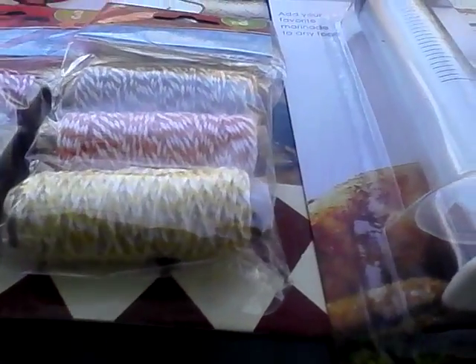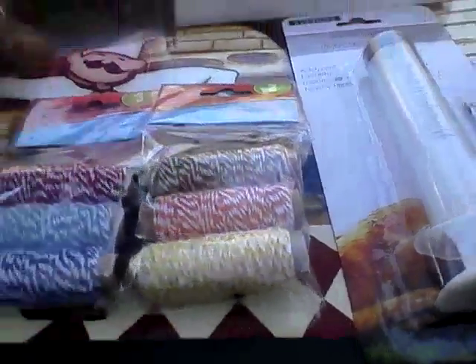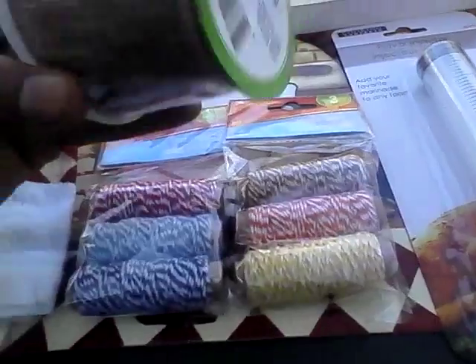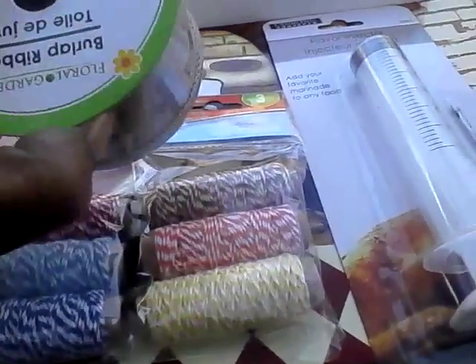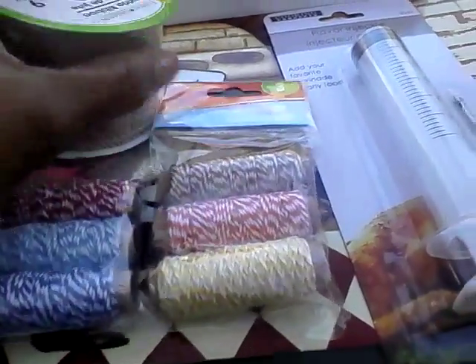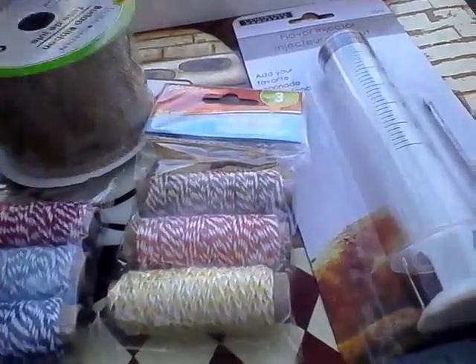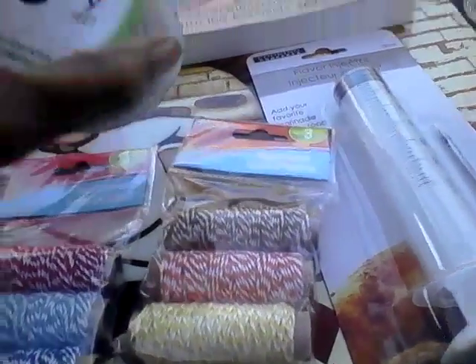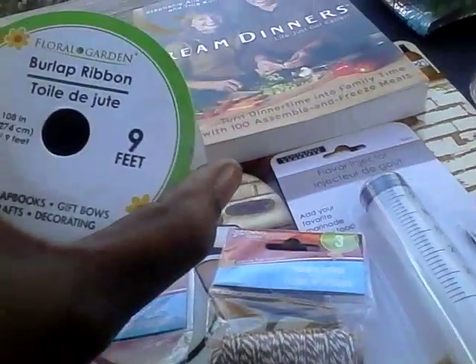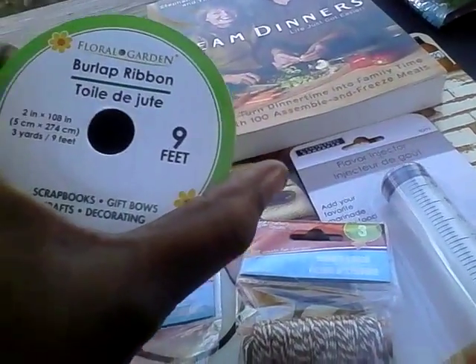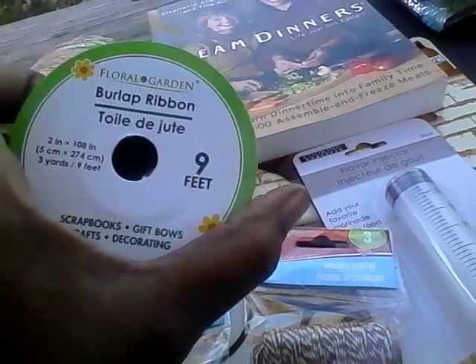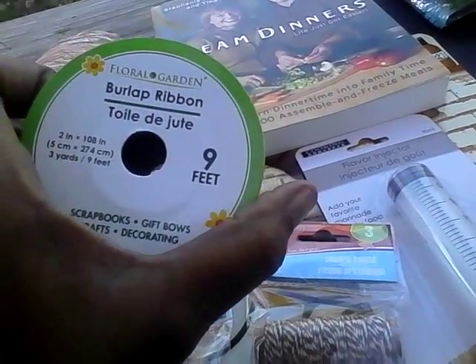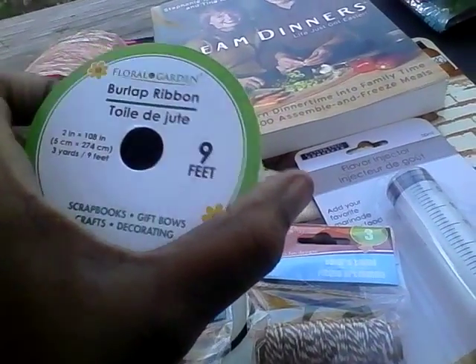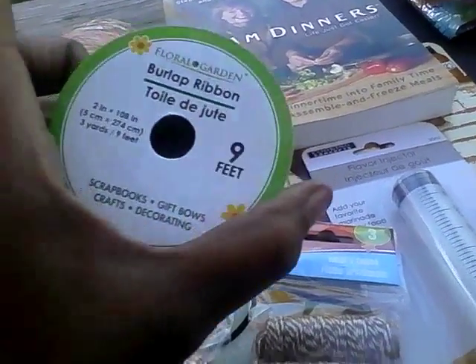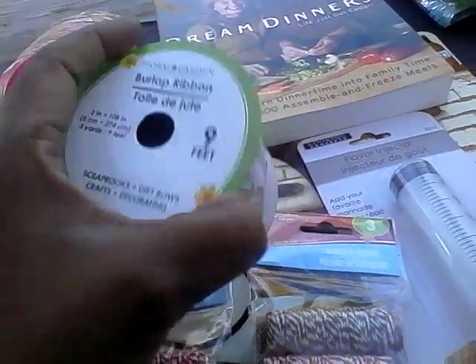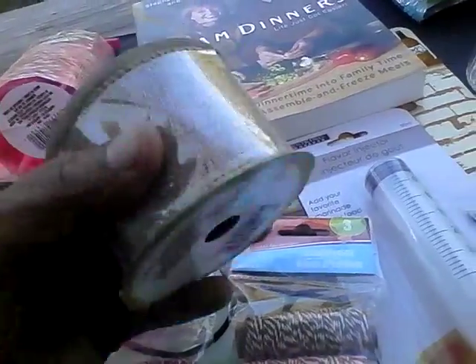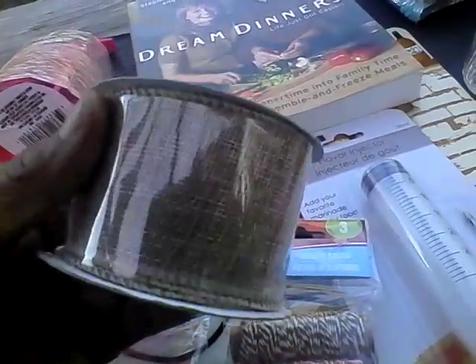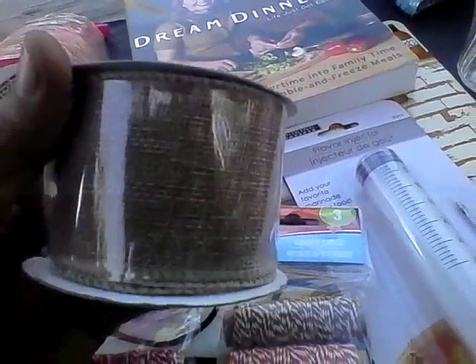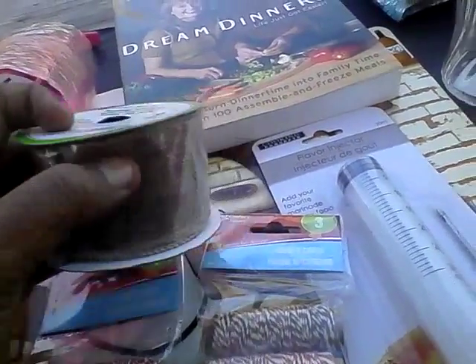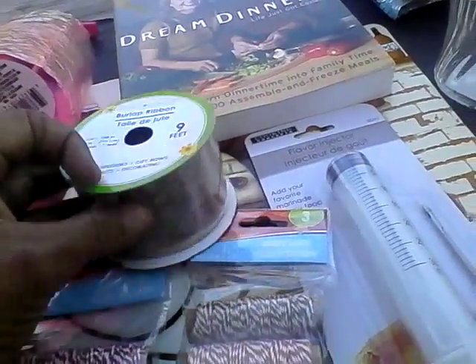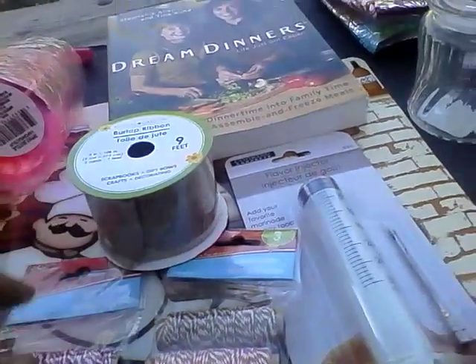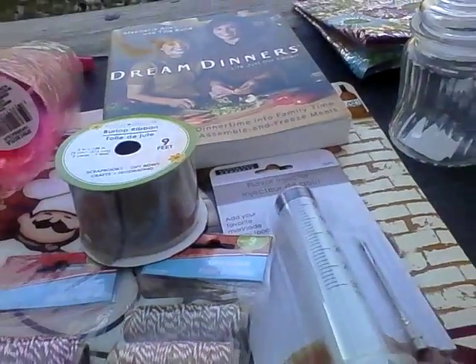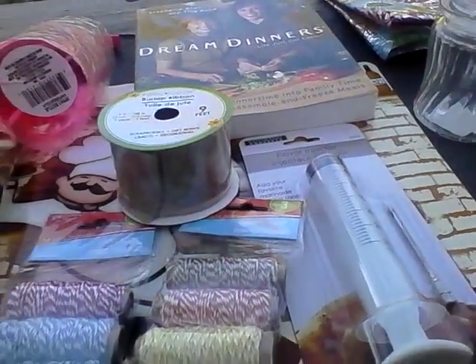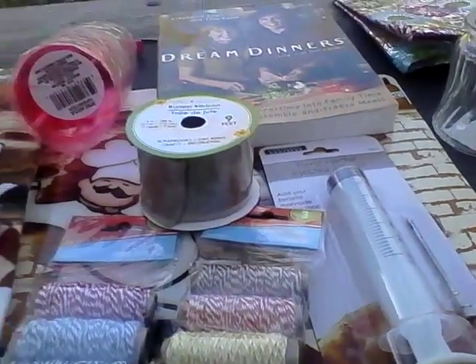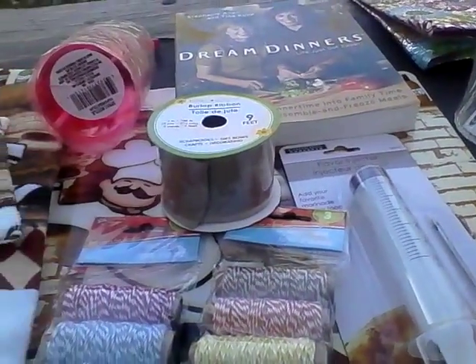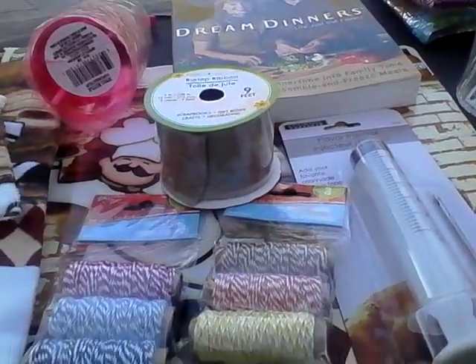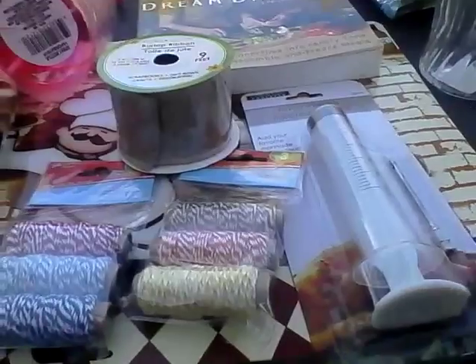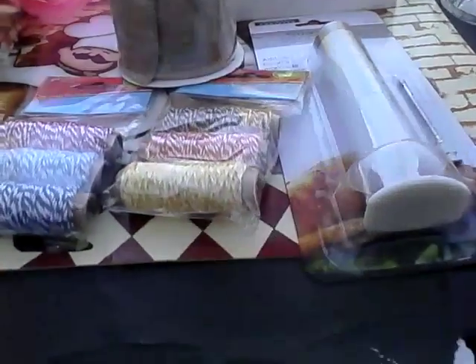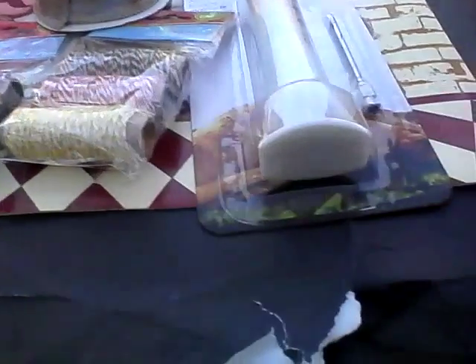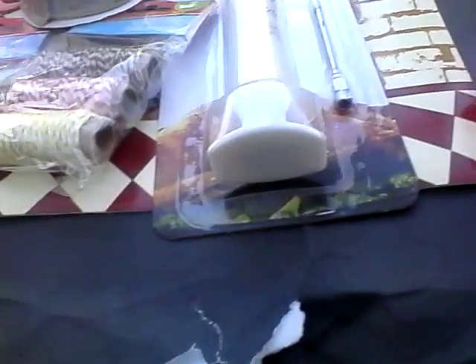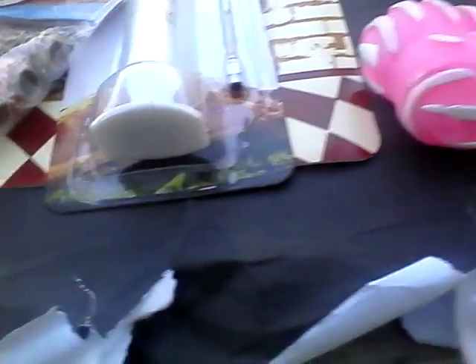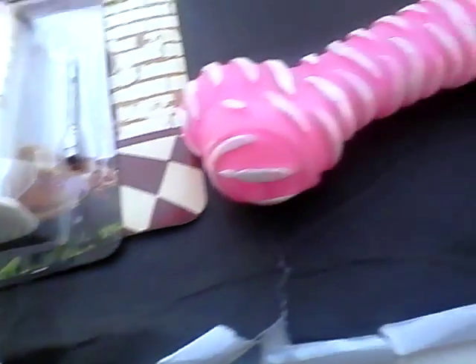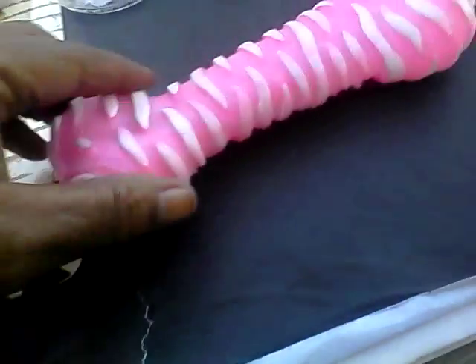Also from the craft department, I picked up burlap ribbon — it's nine feet long with wire edges so you can mold it. I'm going to use it to make big wire loops.